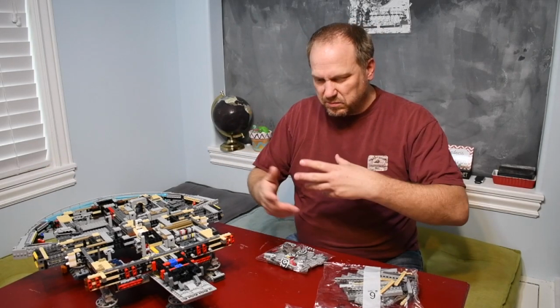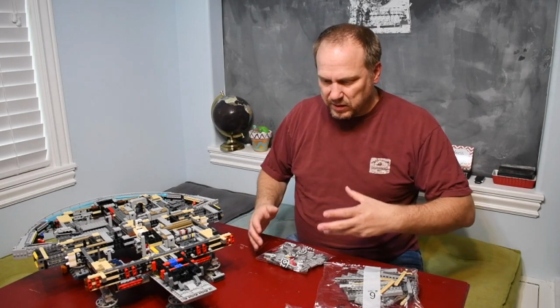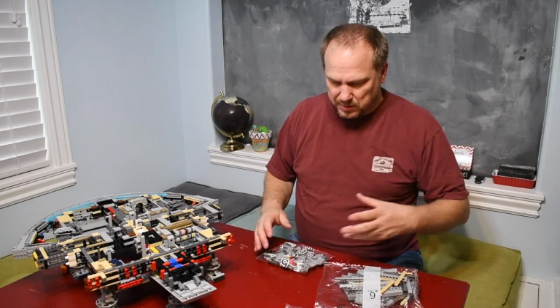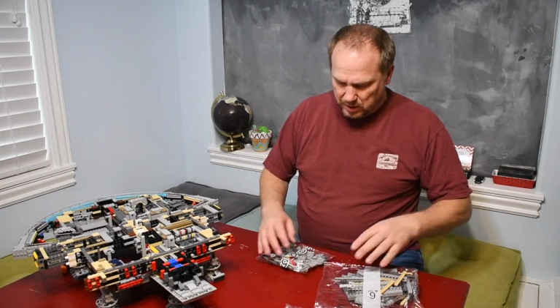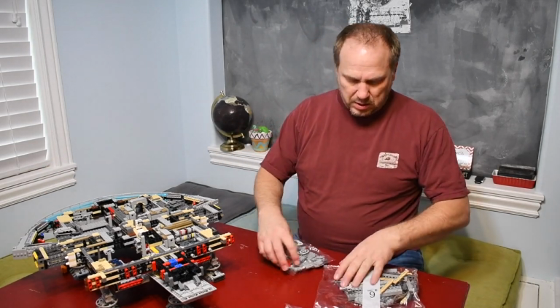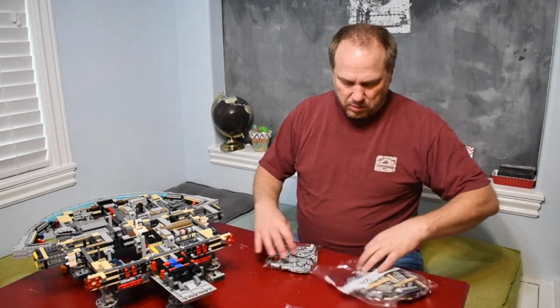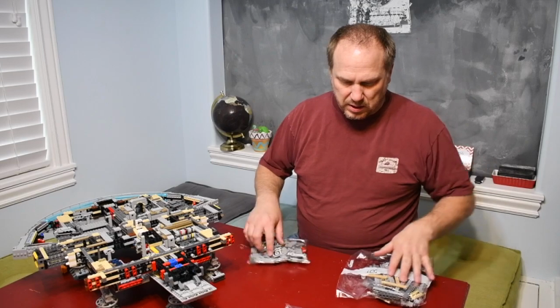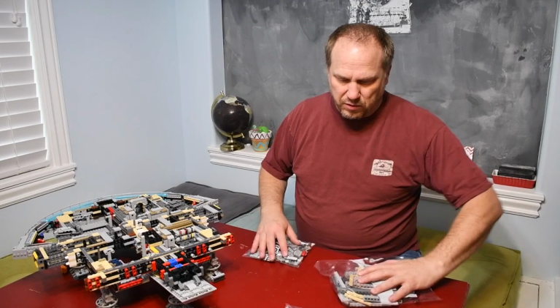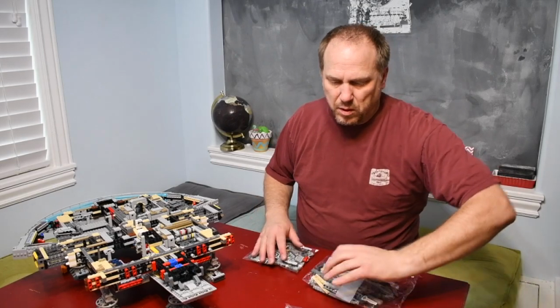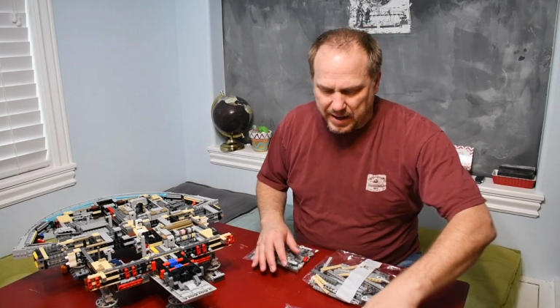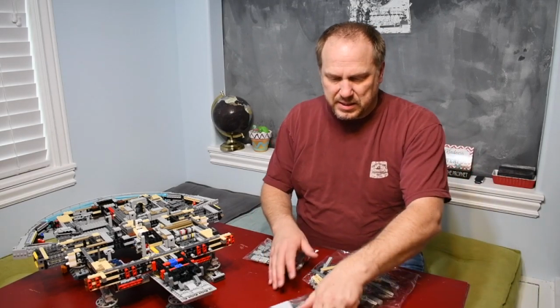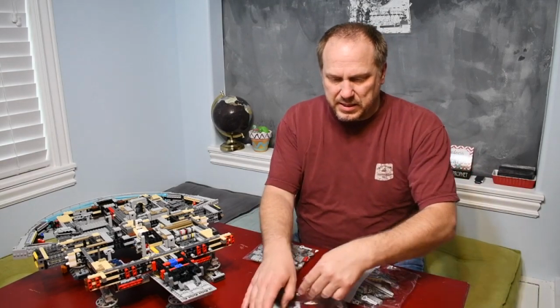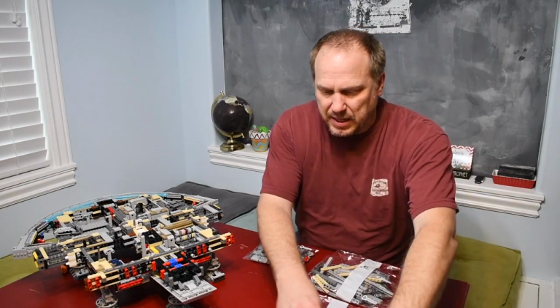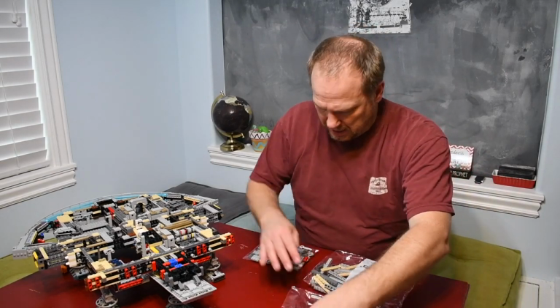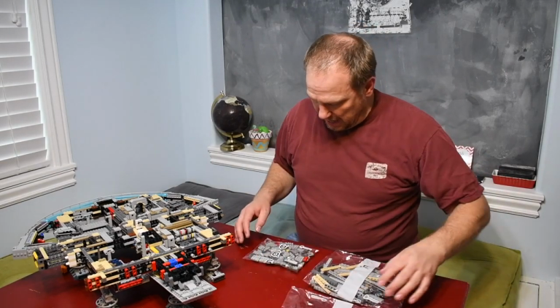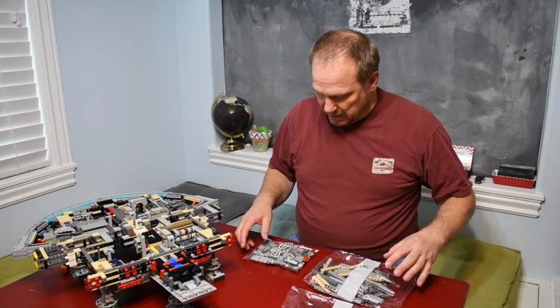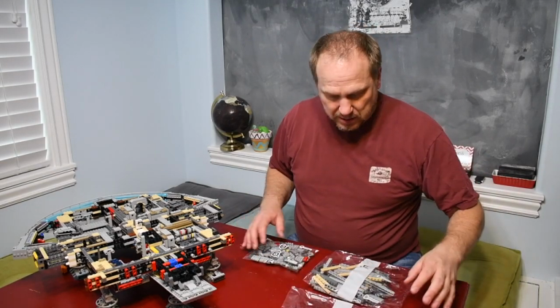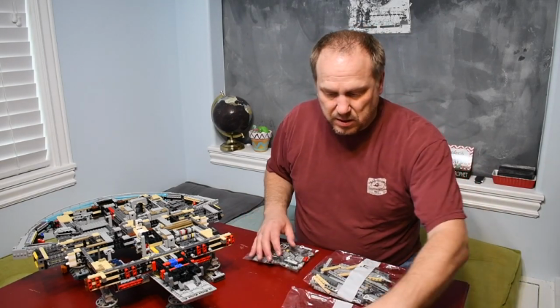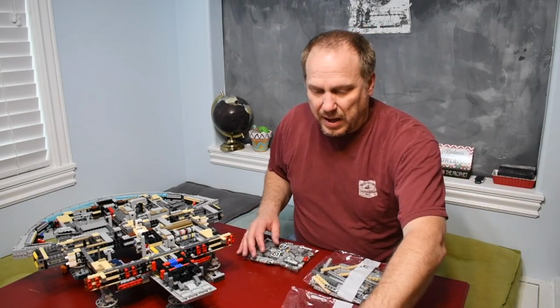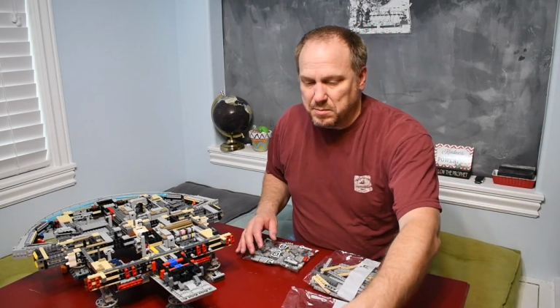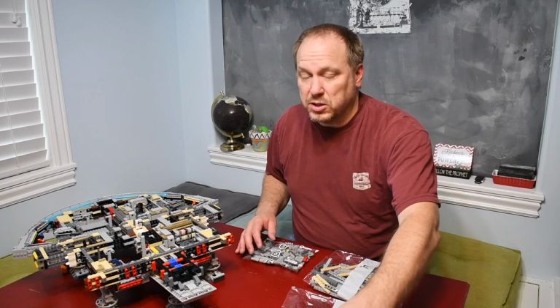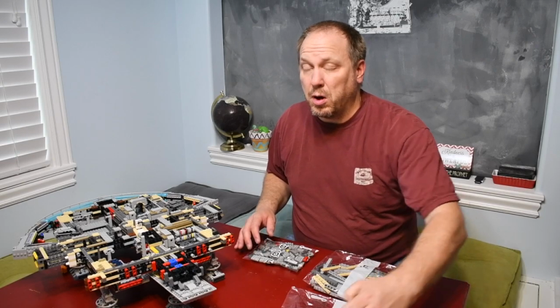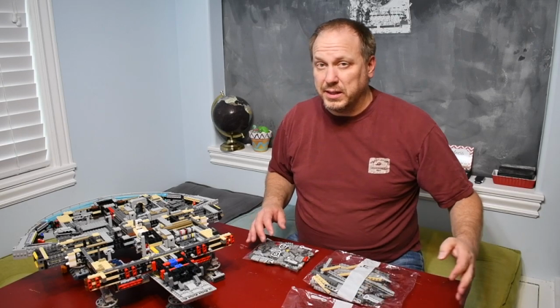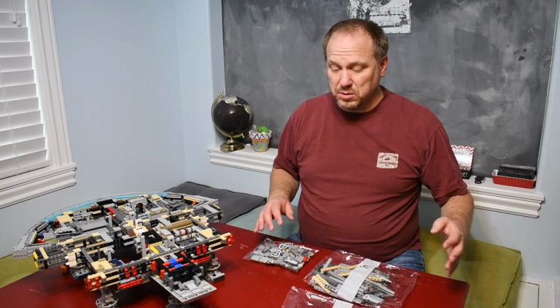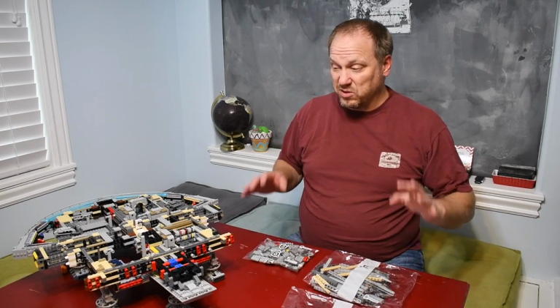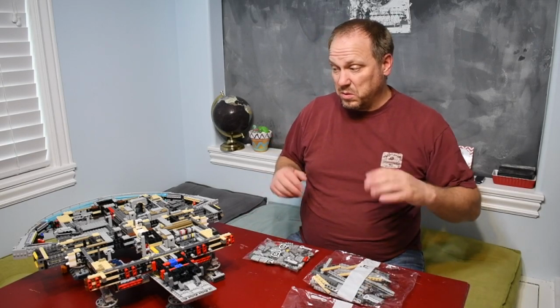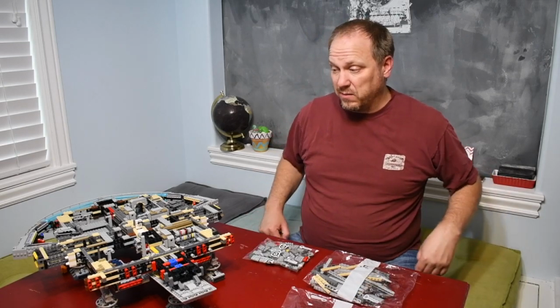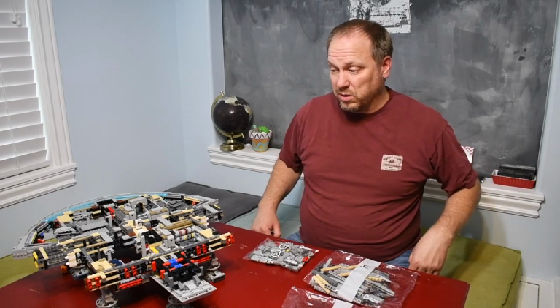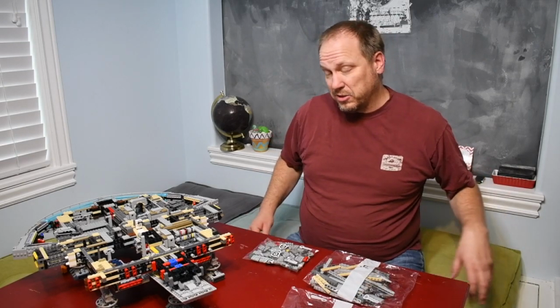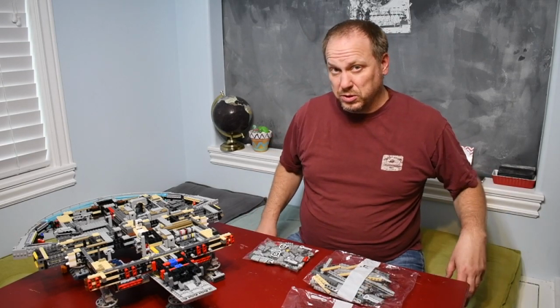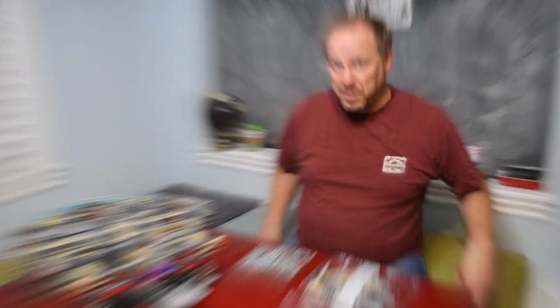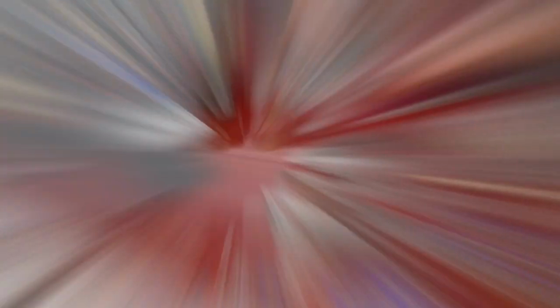It looks like we're dealing with four bag sixes again, and it actually doesn't look like we have as many small pieces, so this one may even go a little faster. We'll see how long it takes.